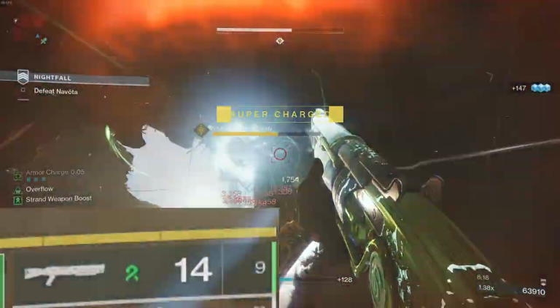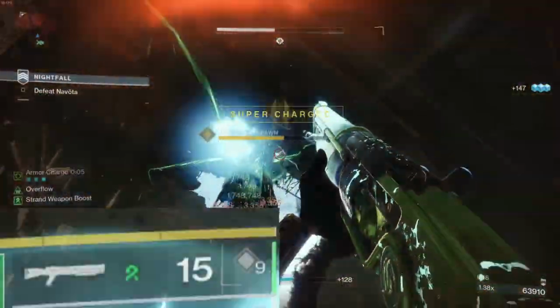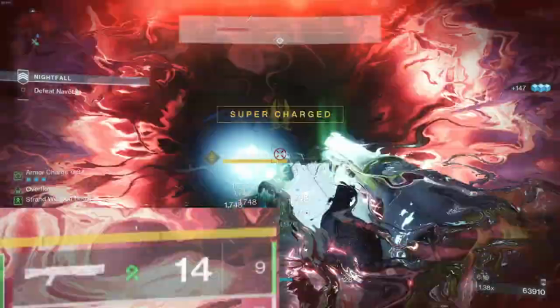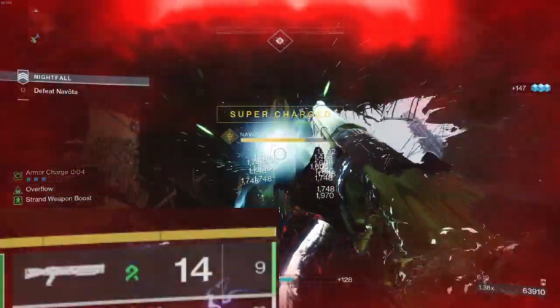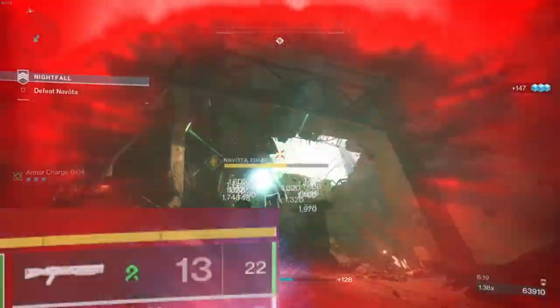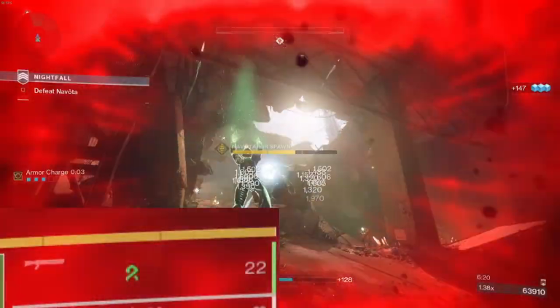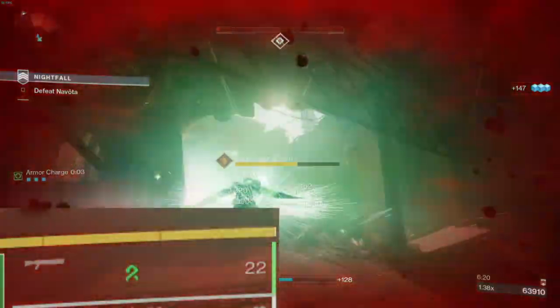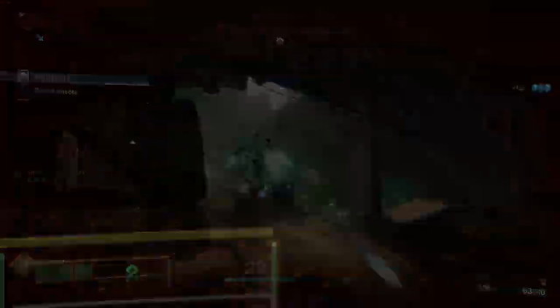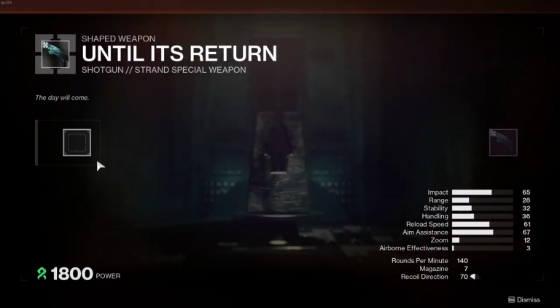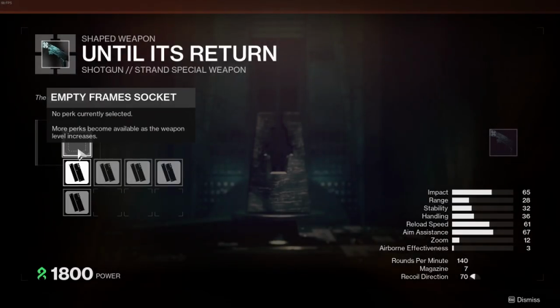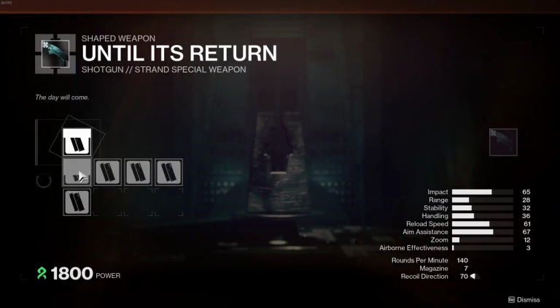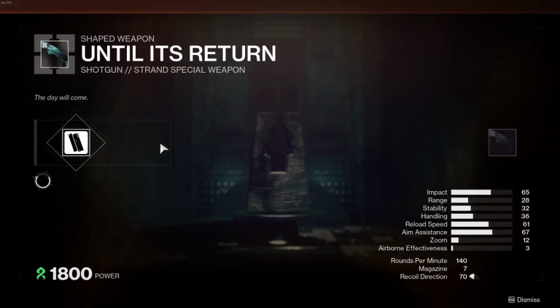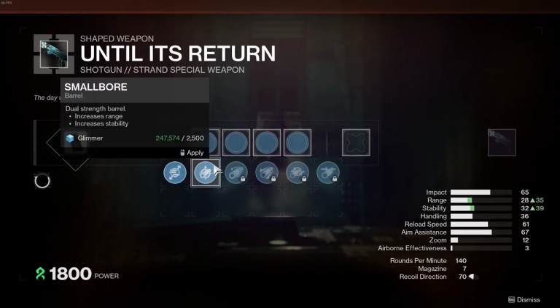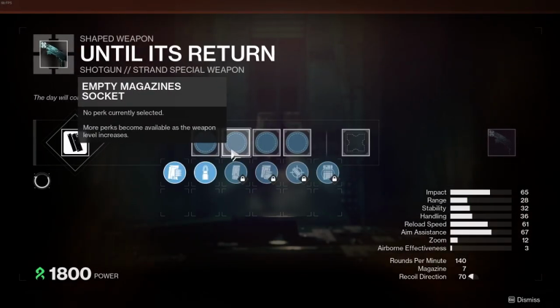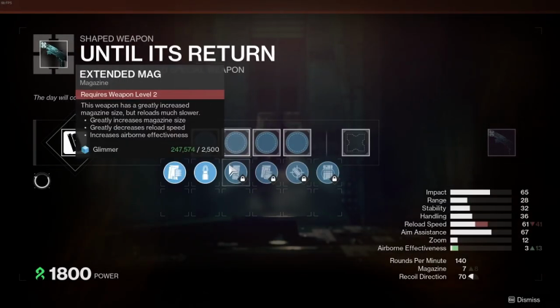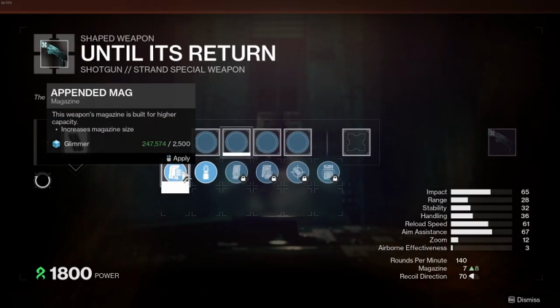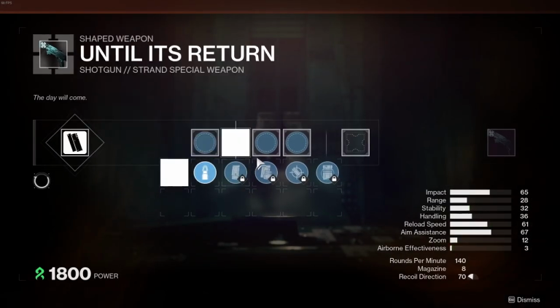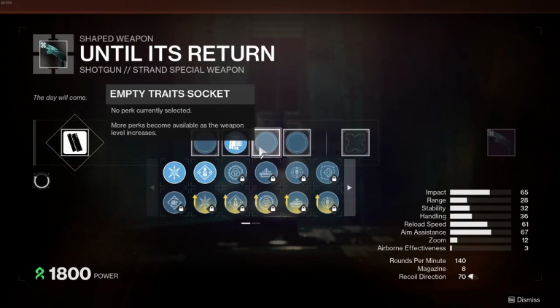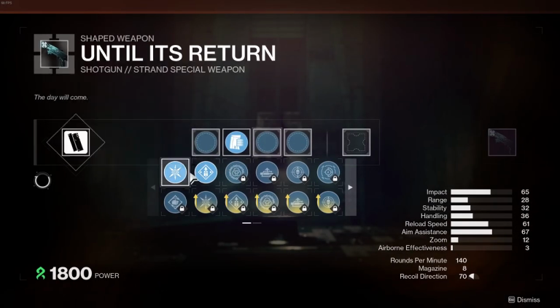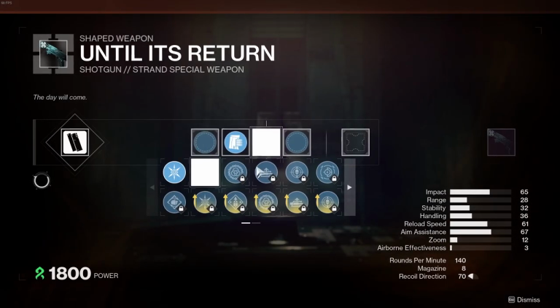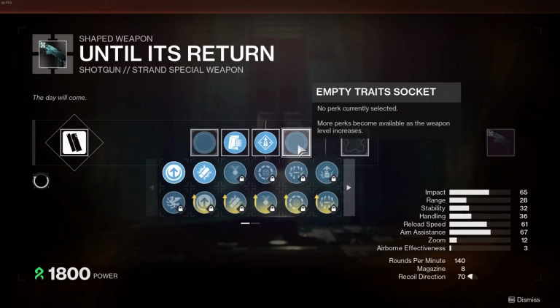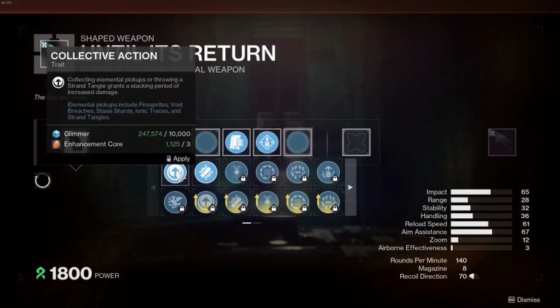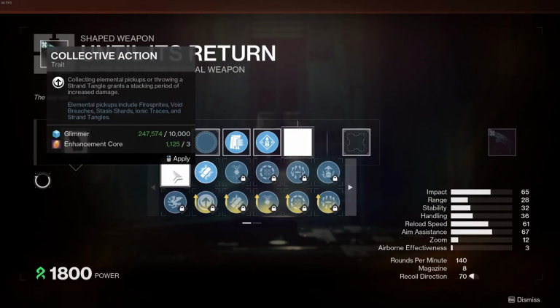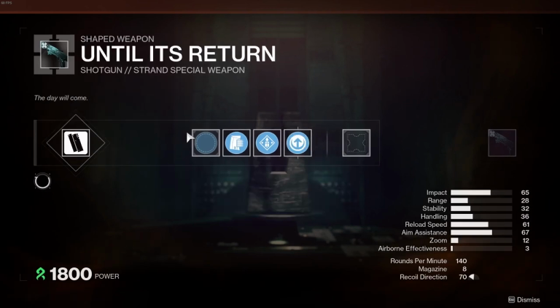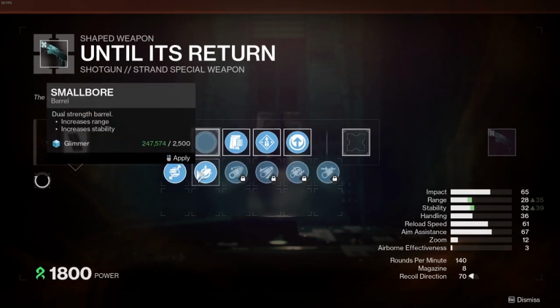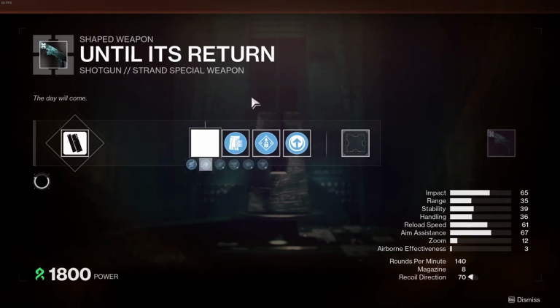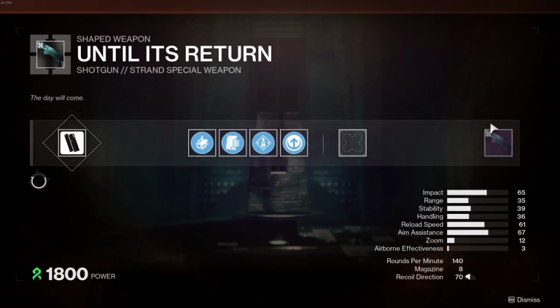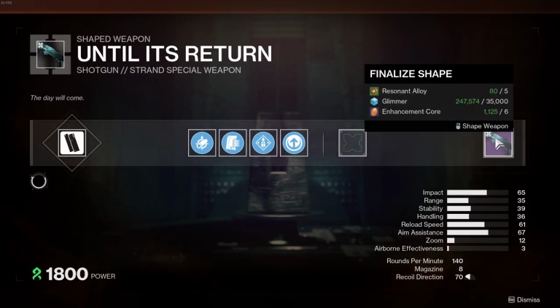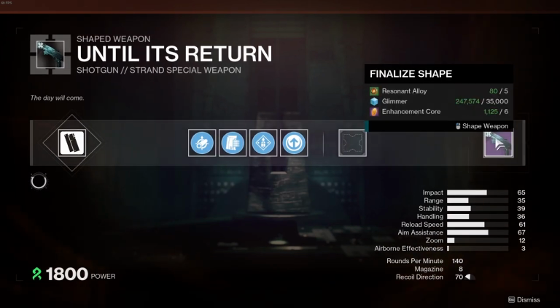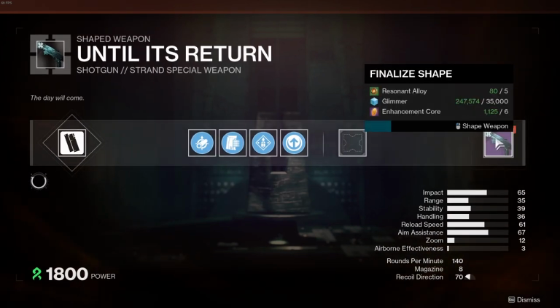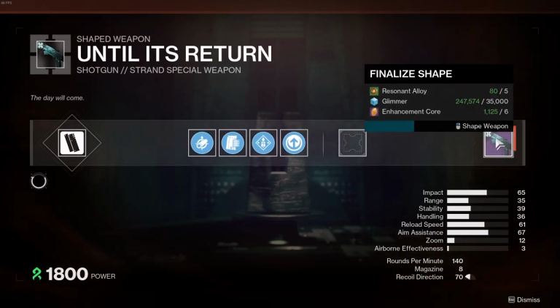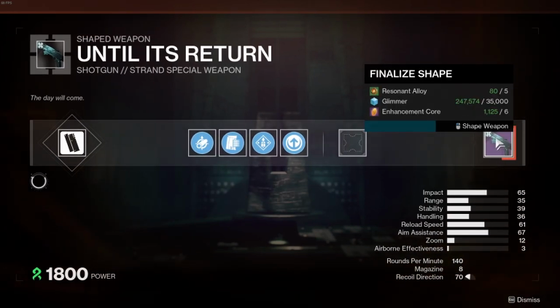And don't worry about RNG. You can craft this gun with Appended Mag, Overflow, Collective Action at level 1. This gives you 16 shots ready when you're overflowed.